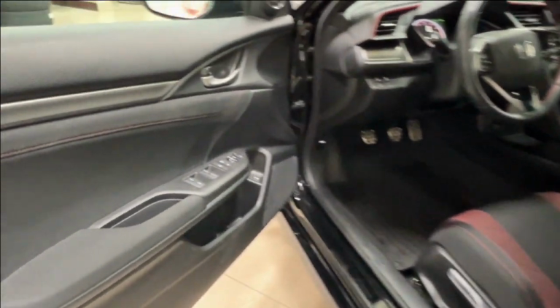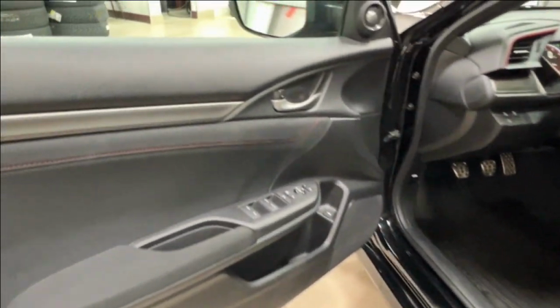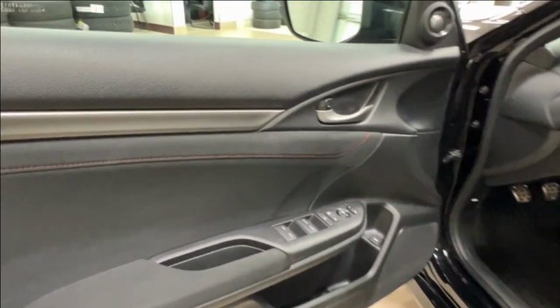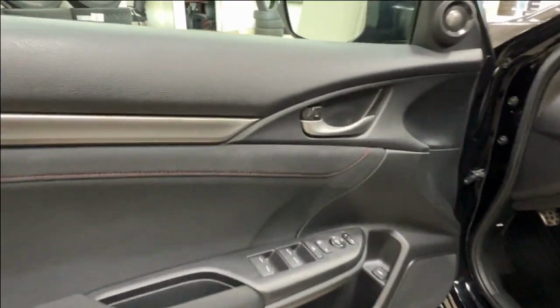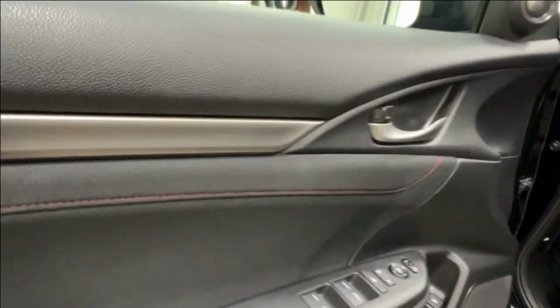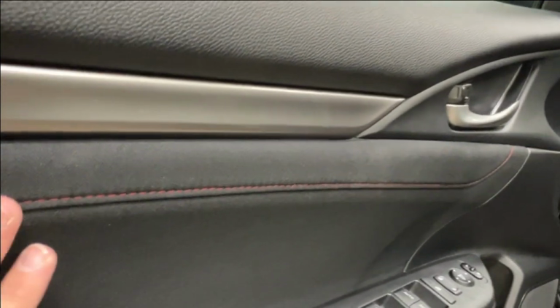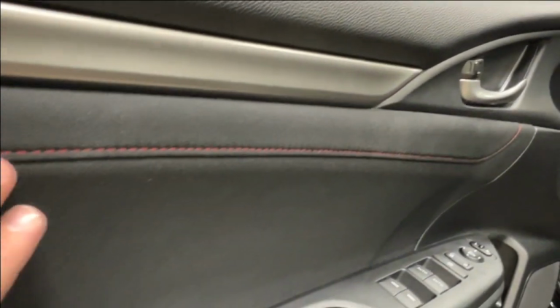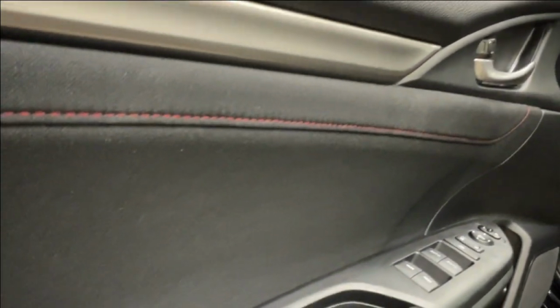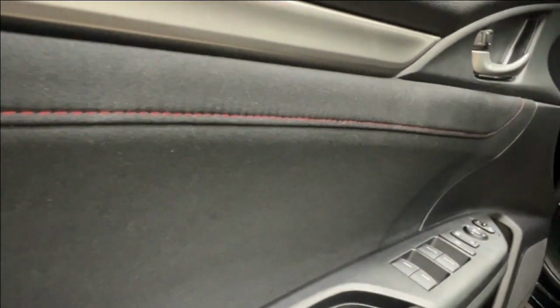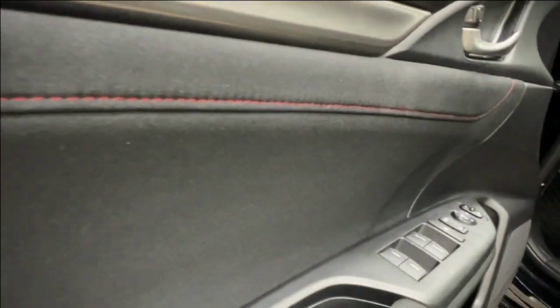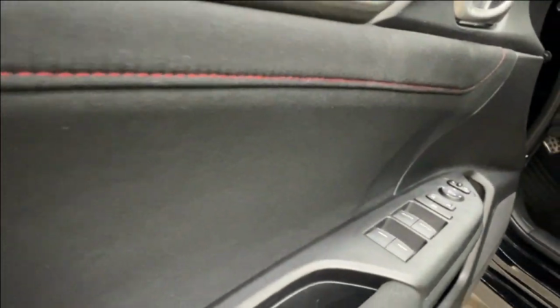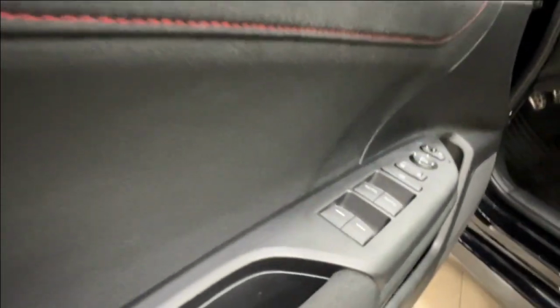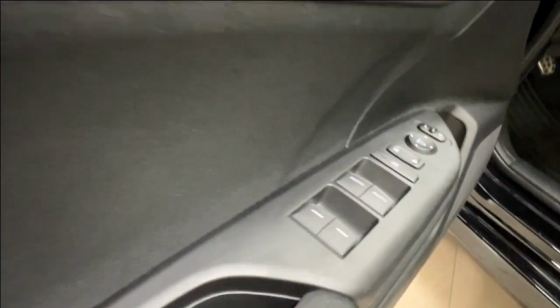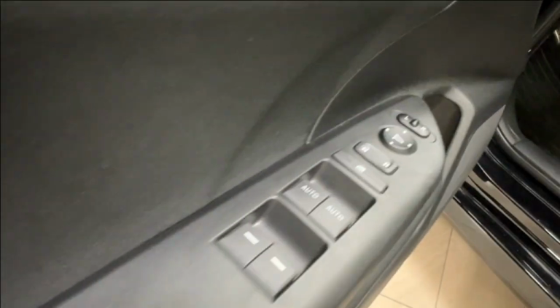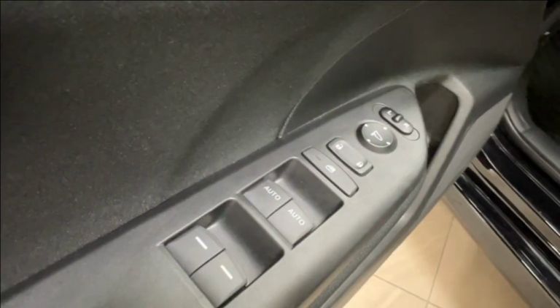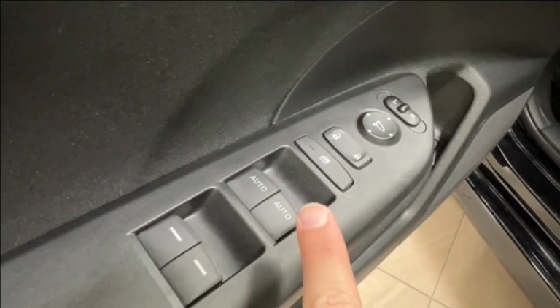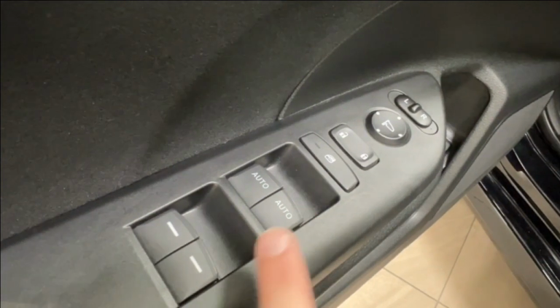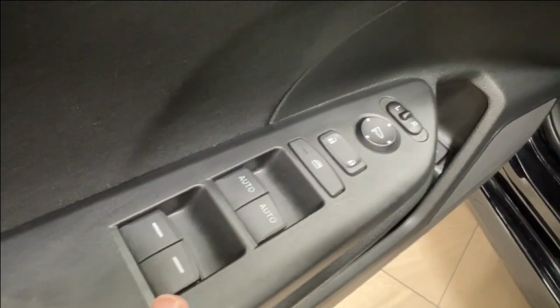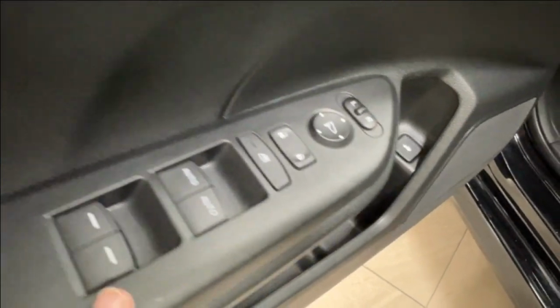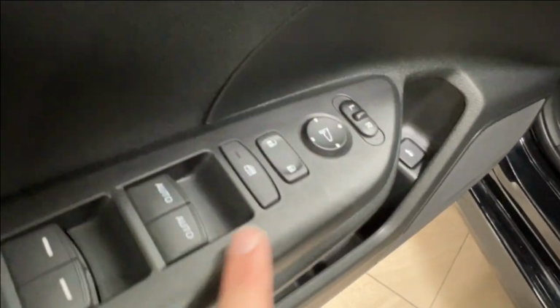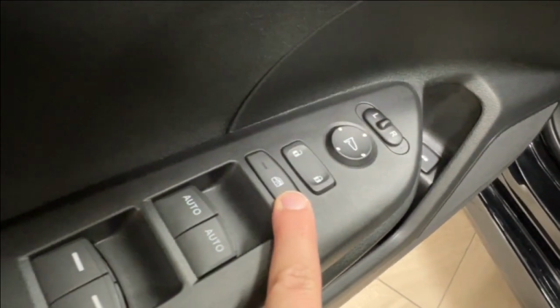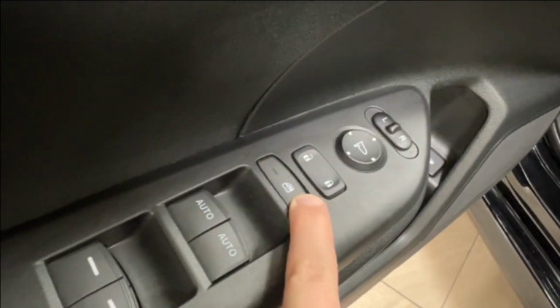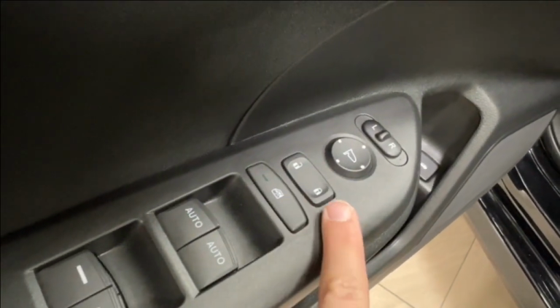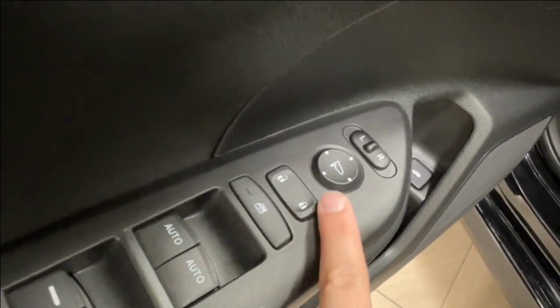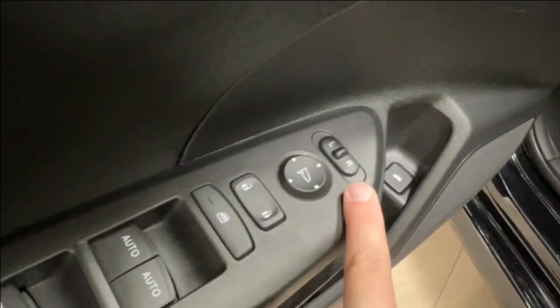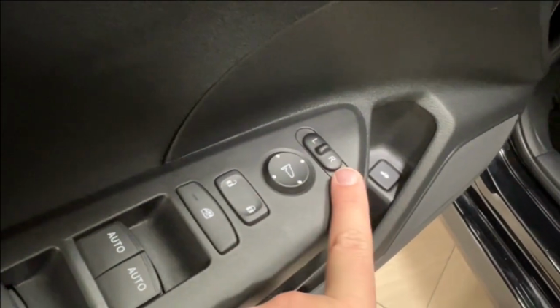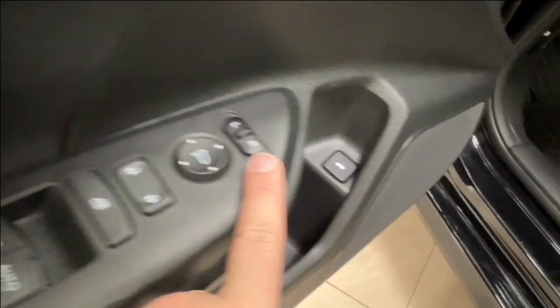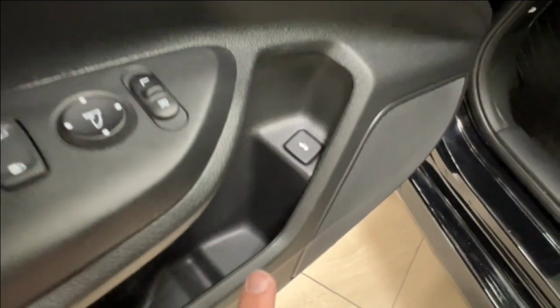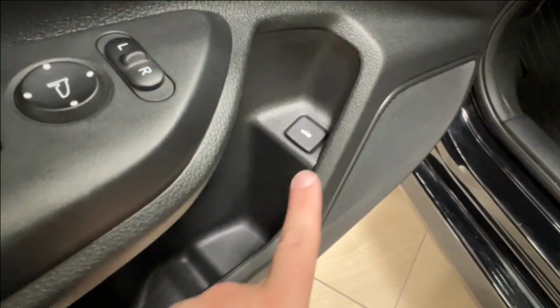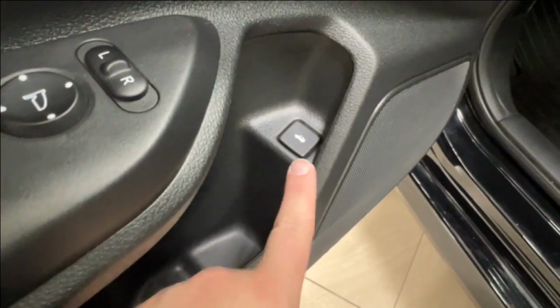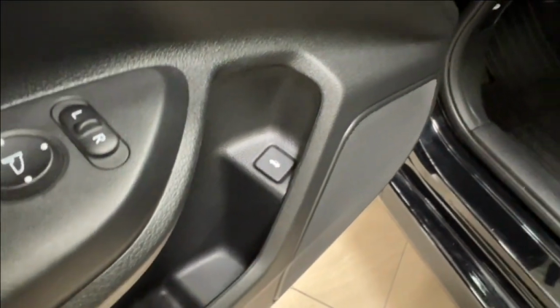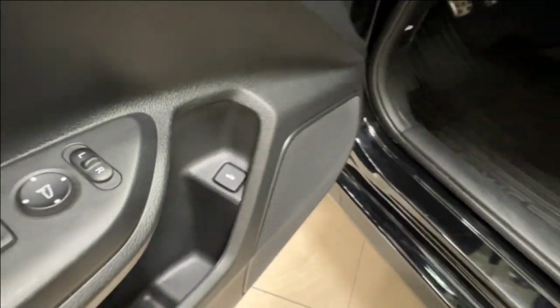Inside the driver's door, we have a look at some more of the nice fabric with the red stitching. You then have the power windows for front and back, your child safety lock, power lock system, side mirror controls, and trunk release down below.